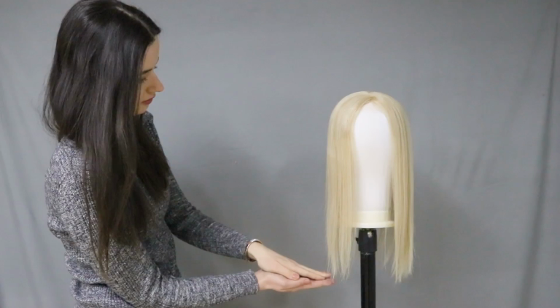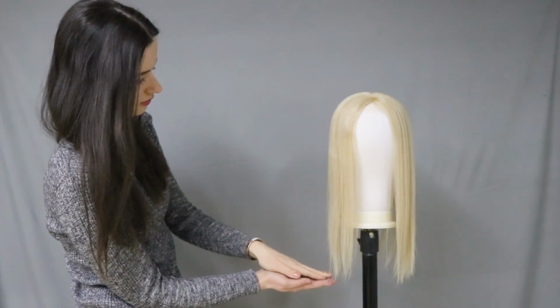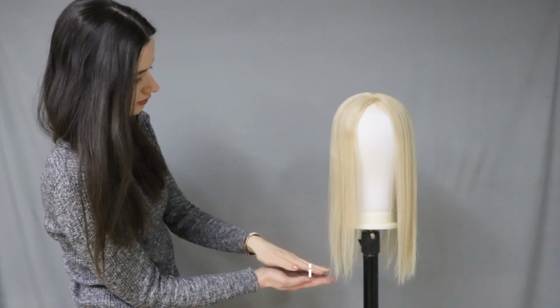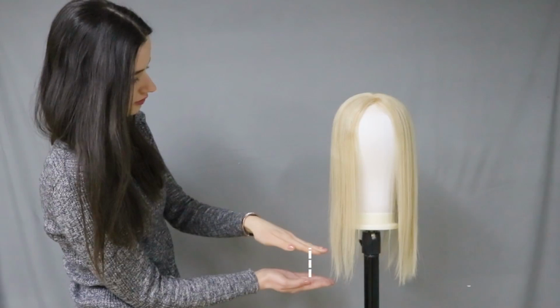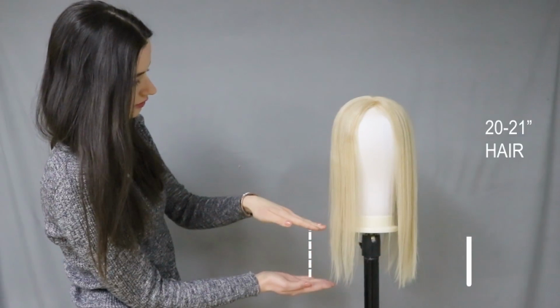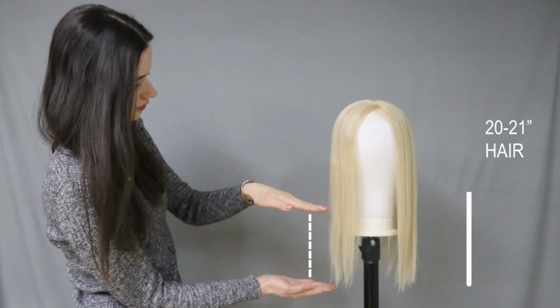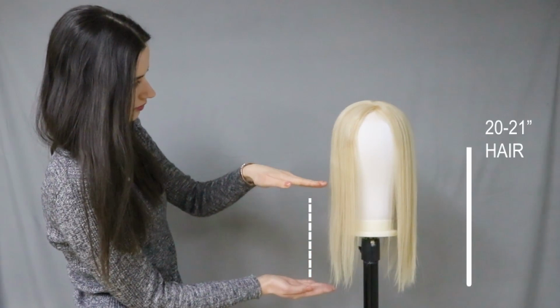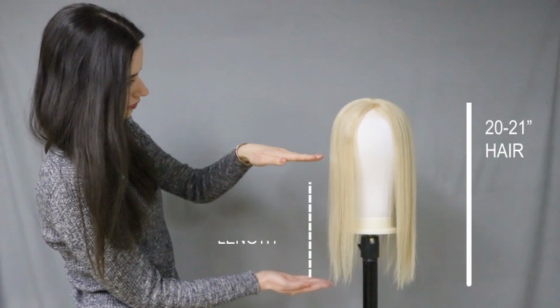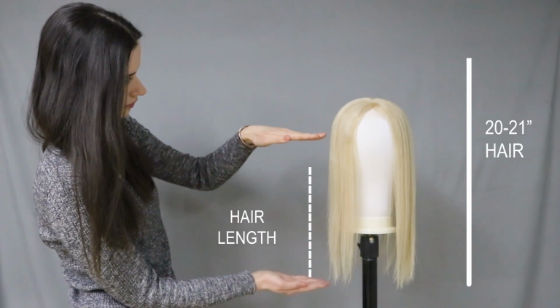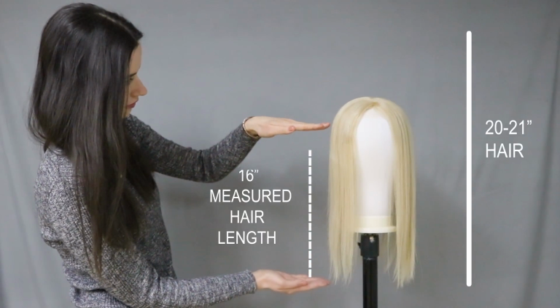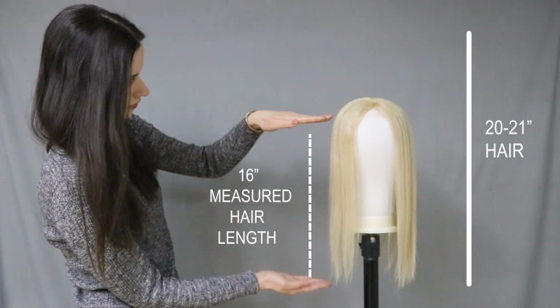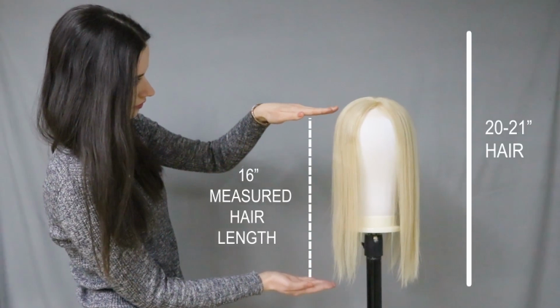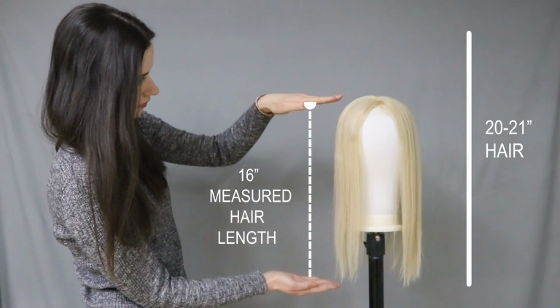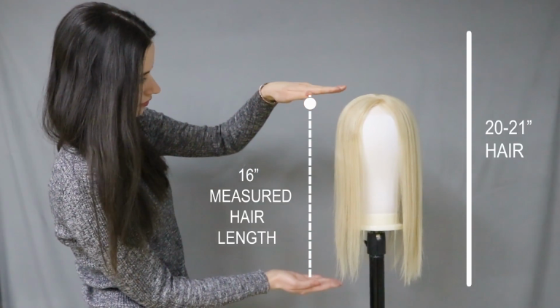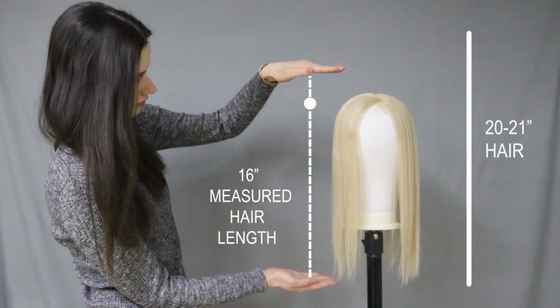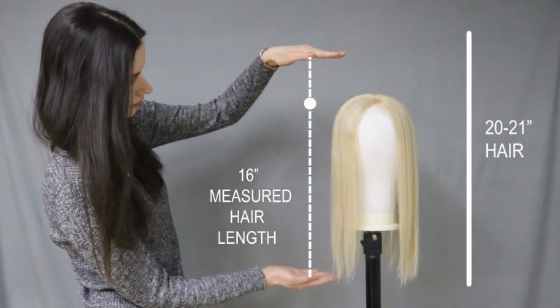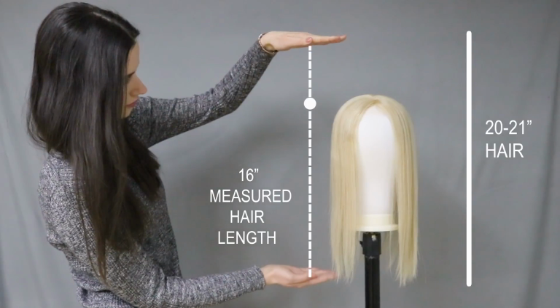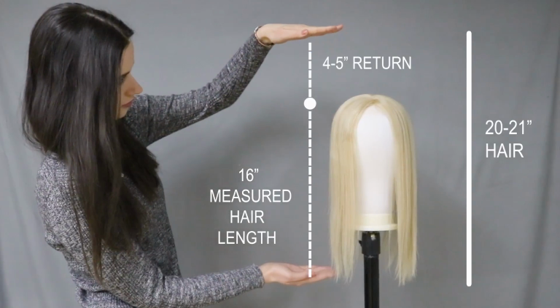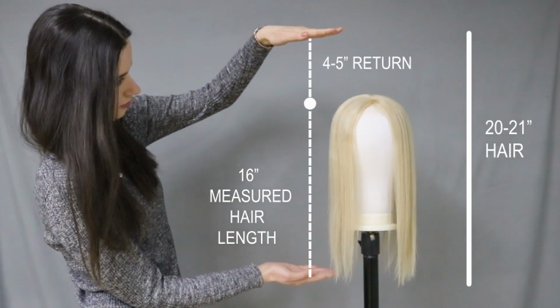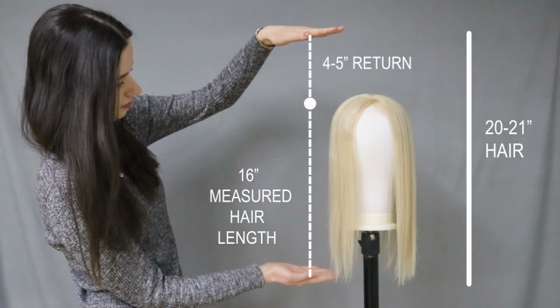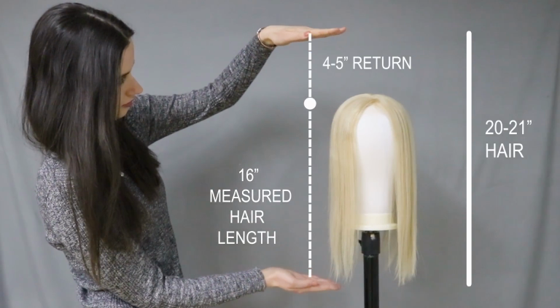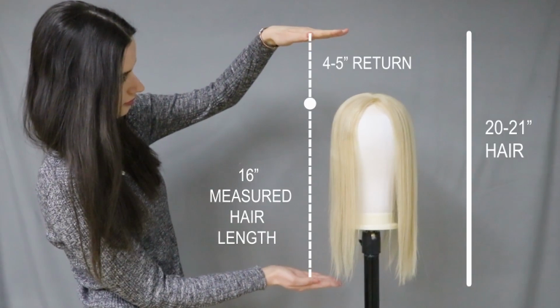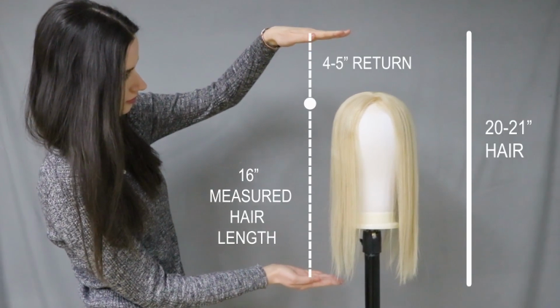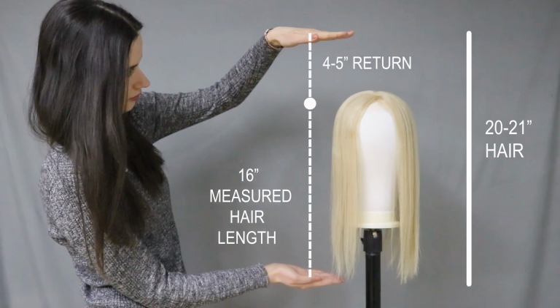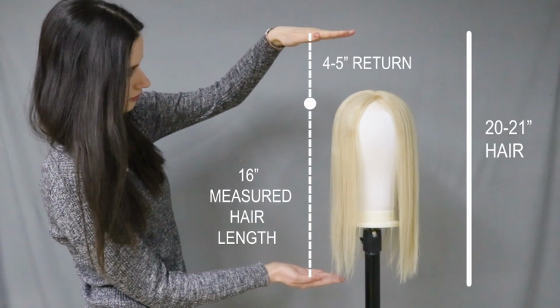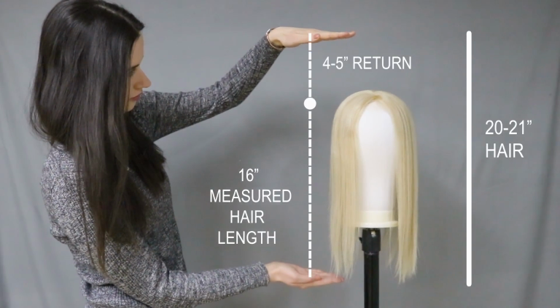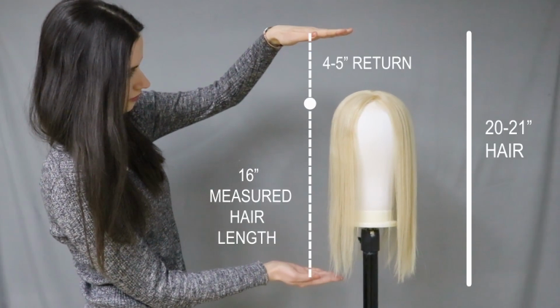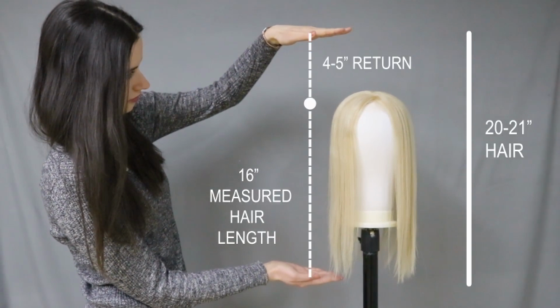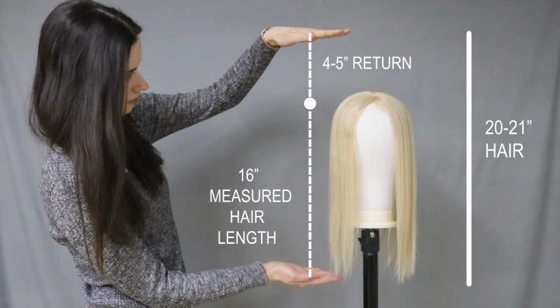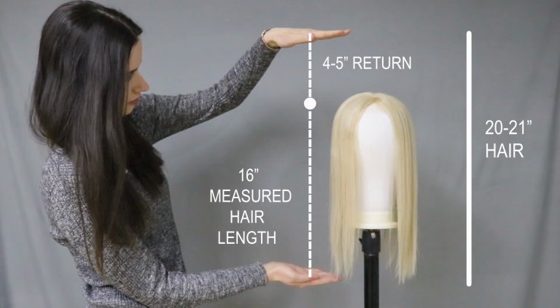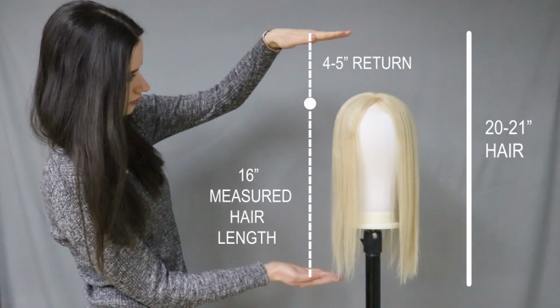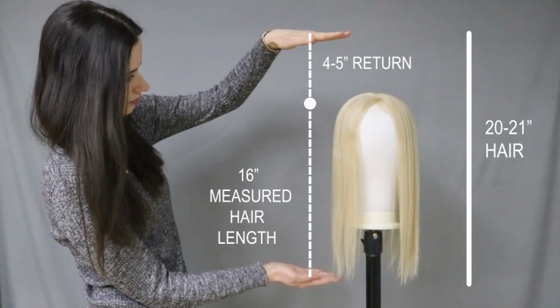If you purchase a 16 inch topper, the topper will have a 4 inch return. The hair length in total is actually 20 inches long because of the 4 inch return; however, the topper itself has 16 inch long hair length.